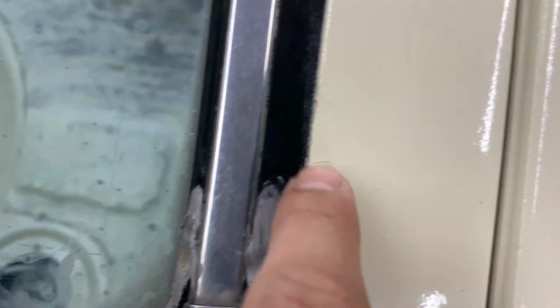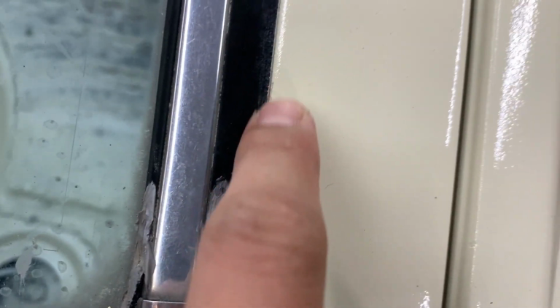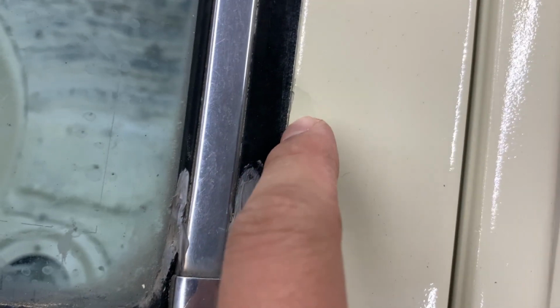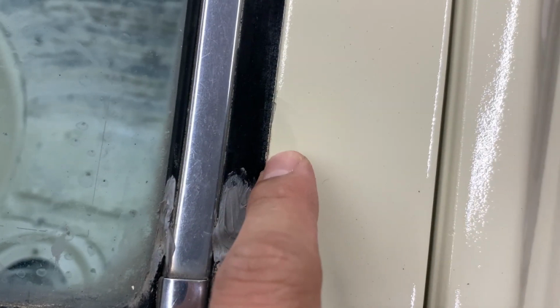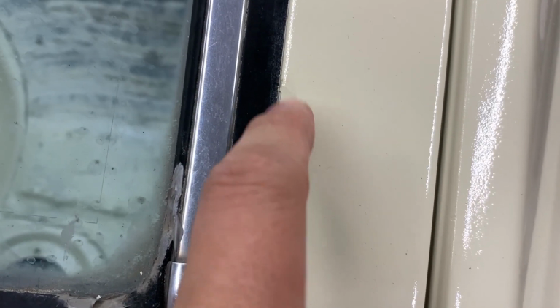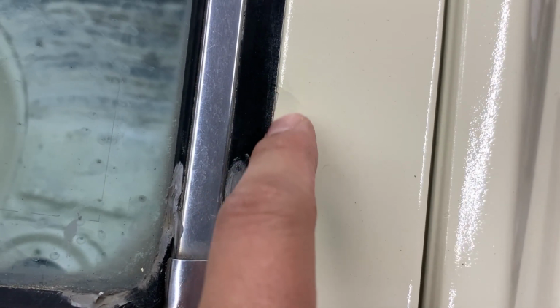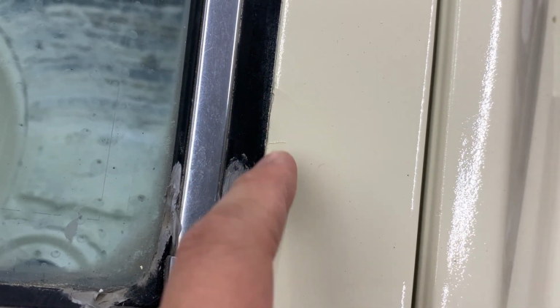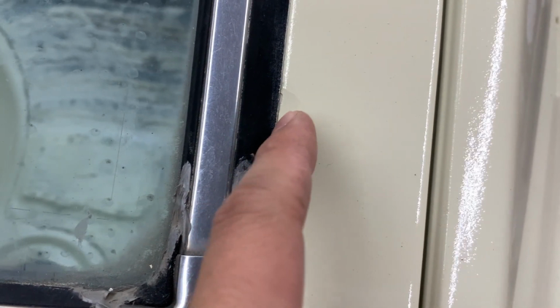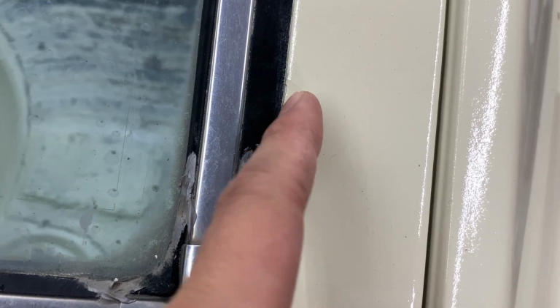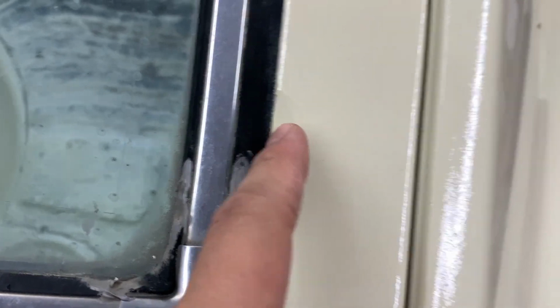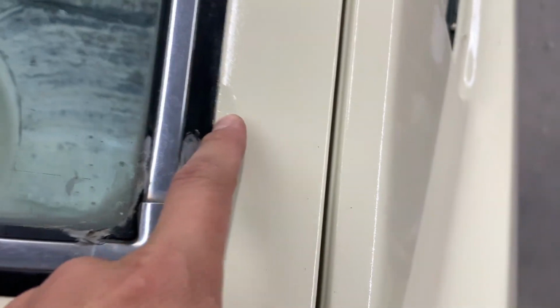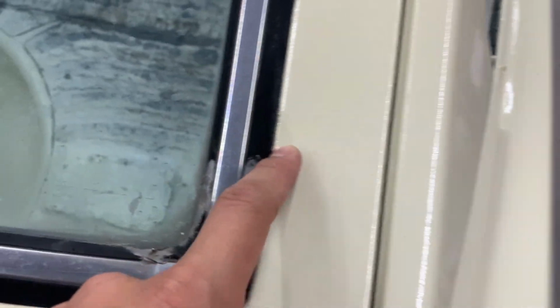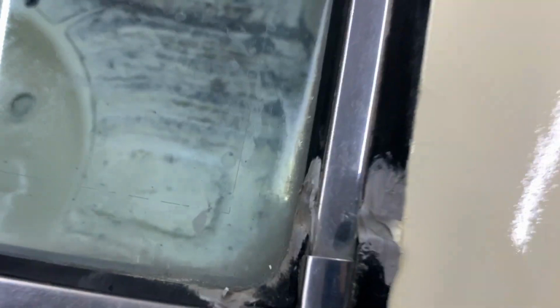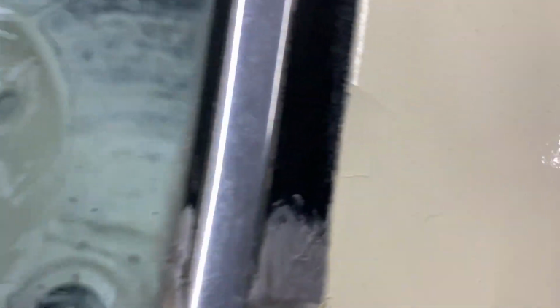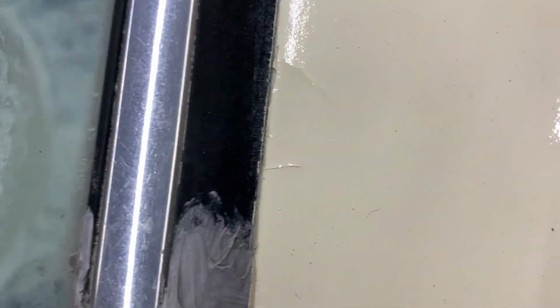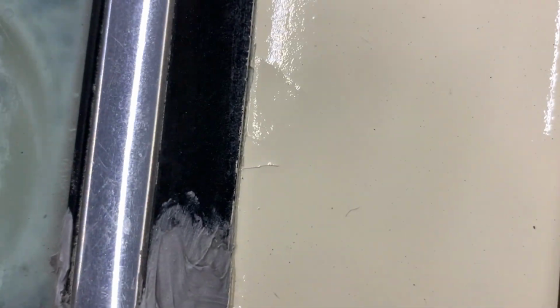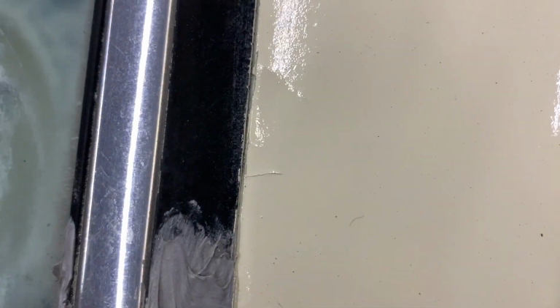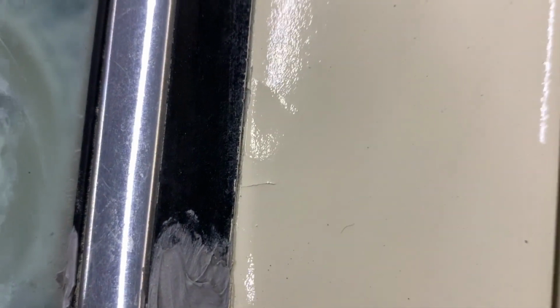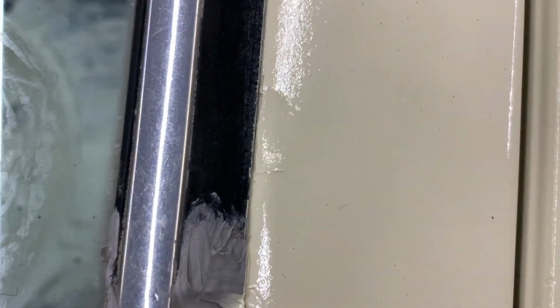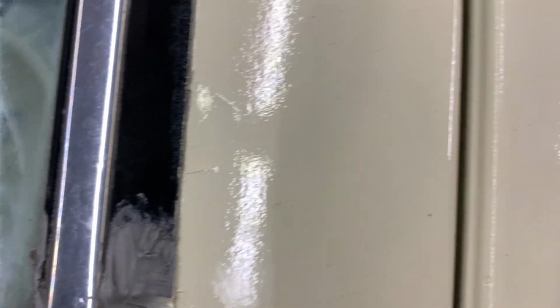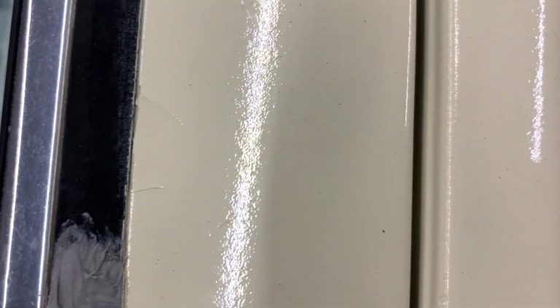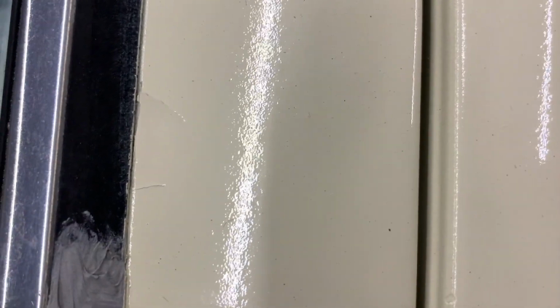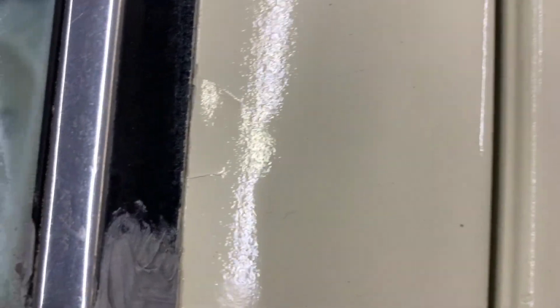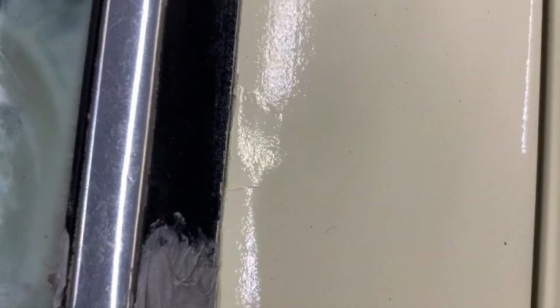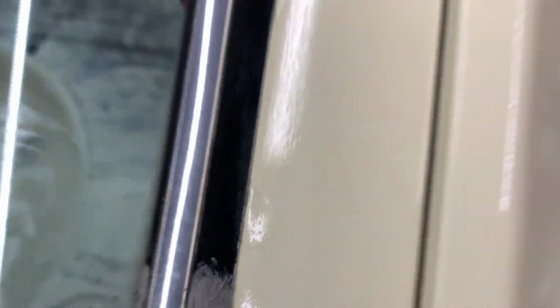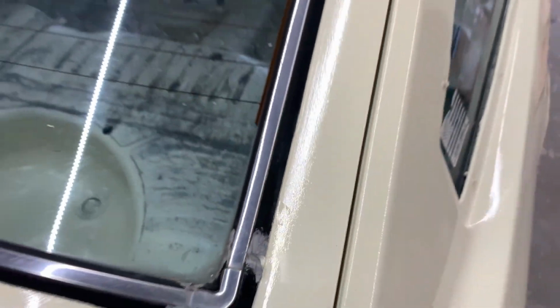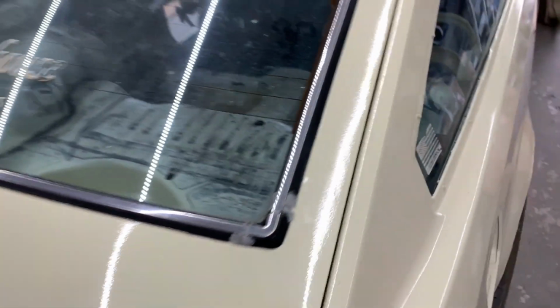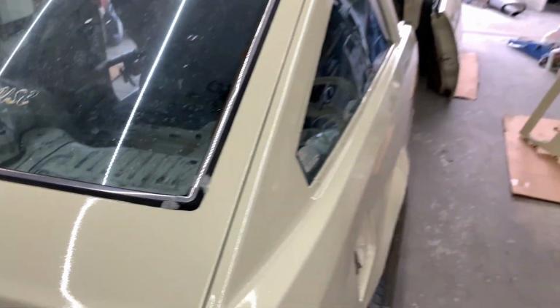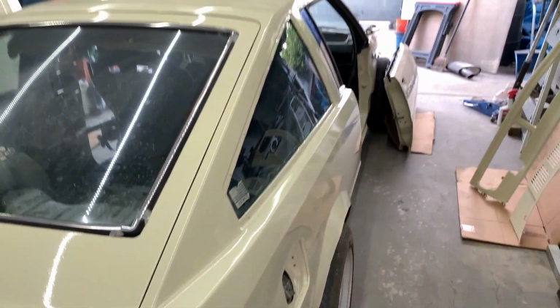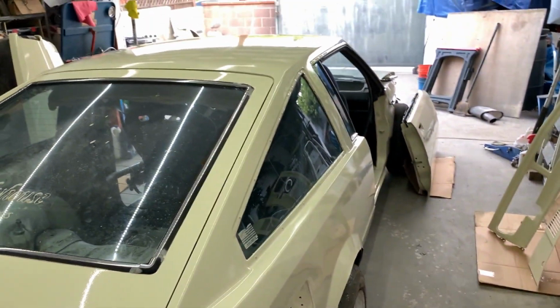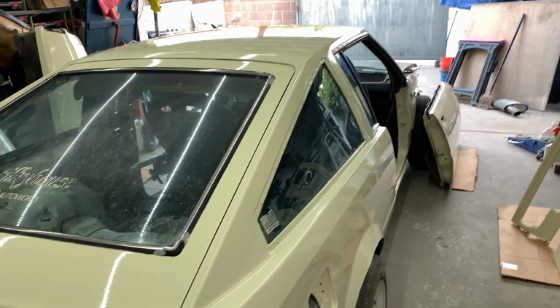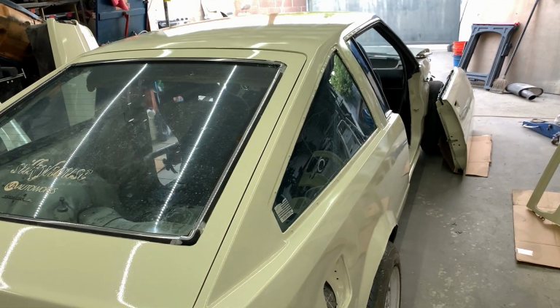Paint started peeling off right here — got stuck to the masking tape. Can't really tell, but you can tell. That's real orange peel also. Anyways, looks like a car.